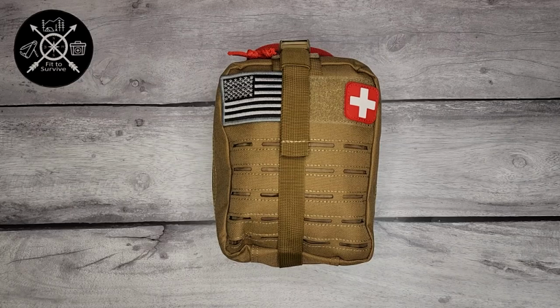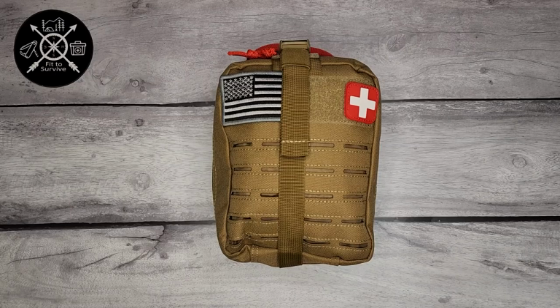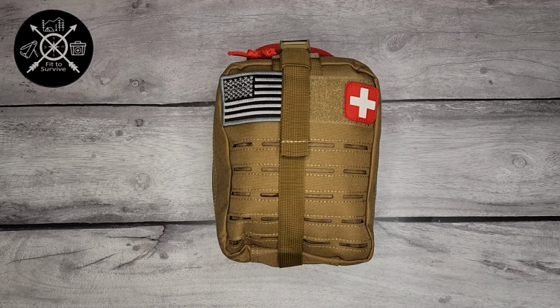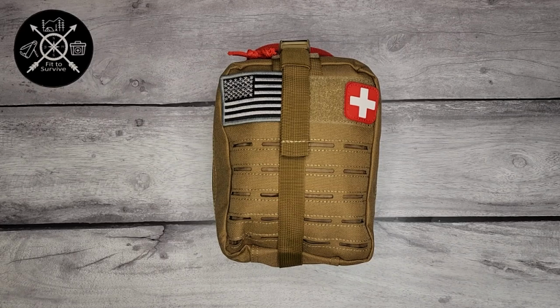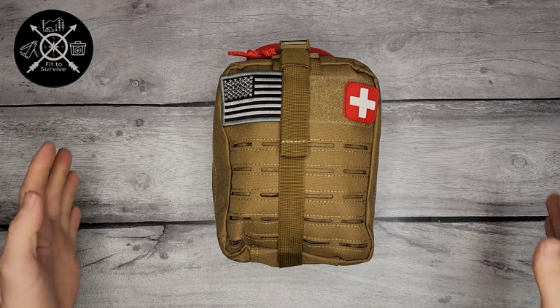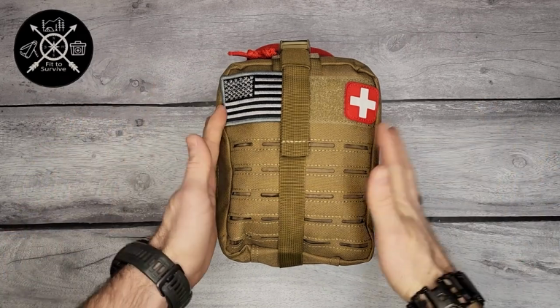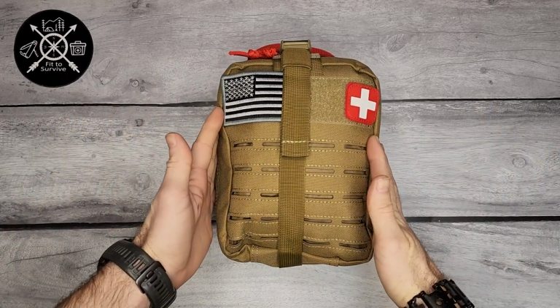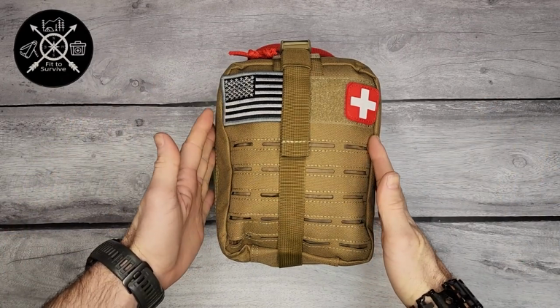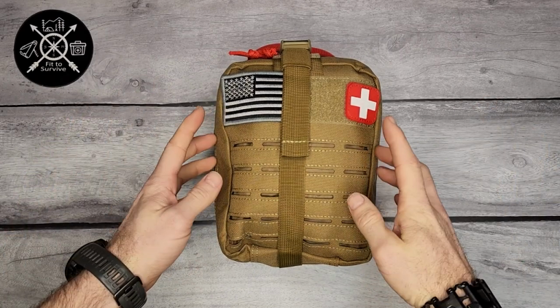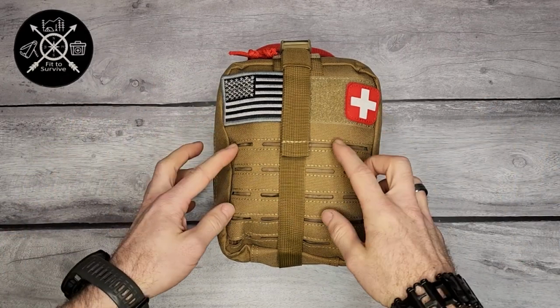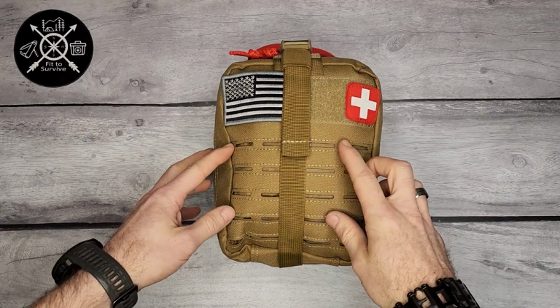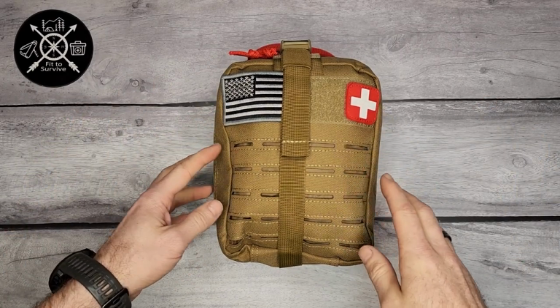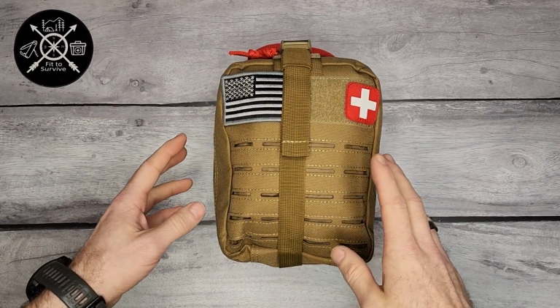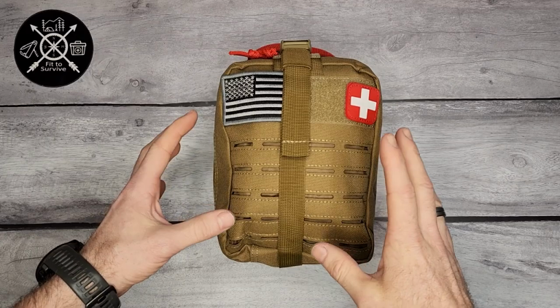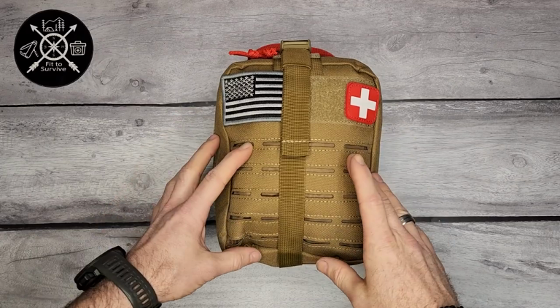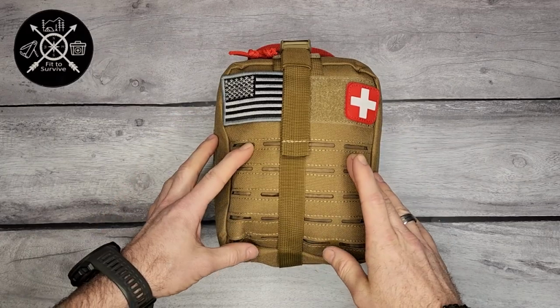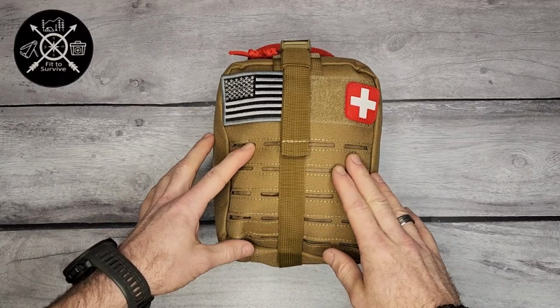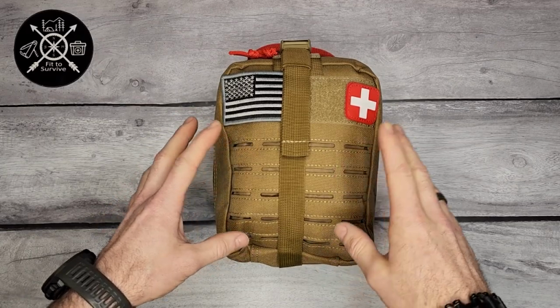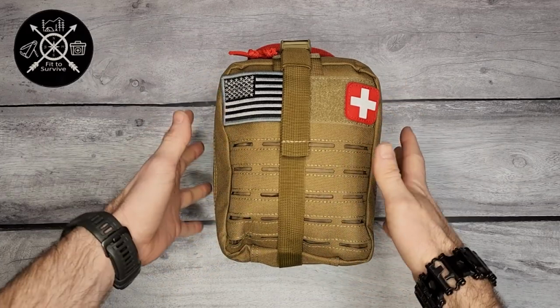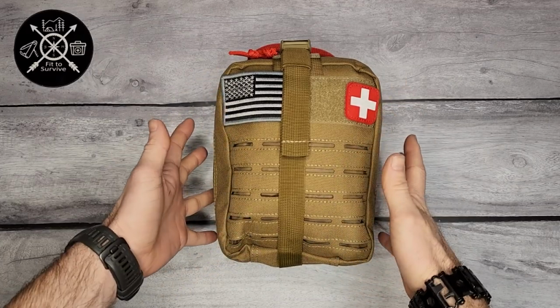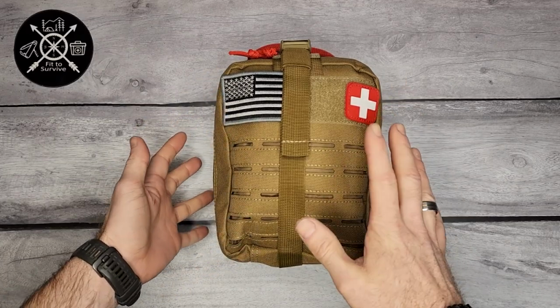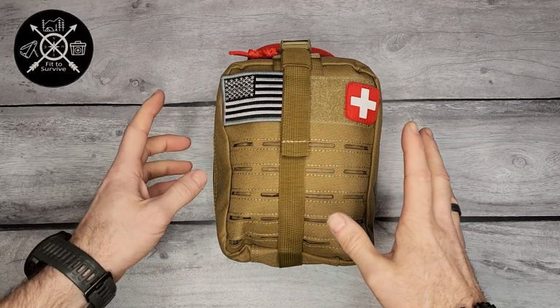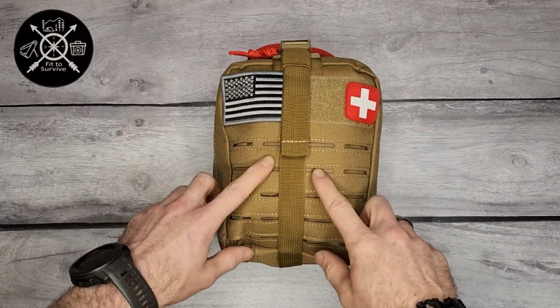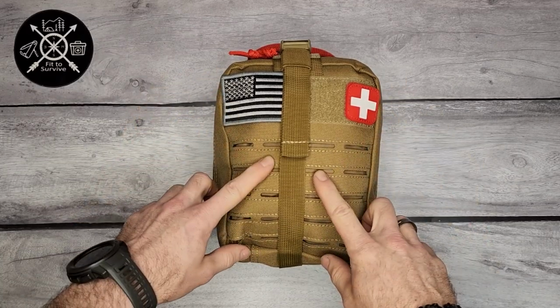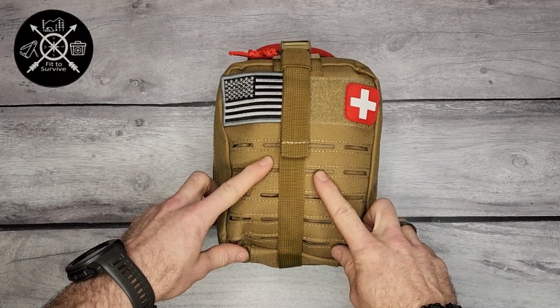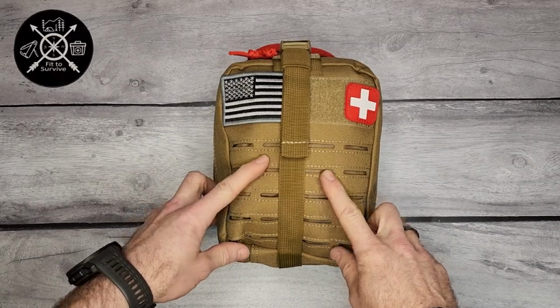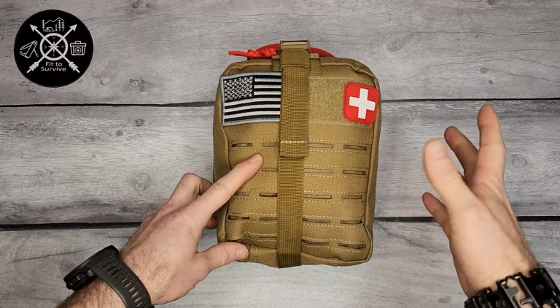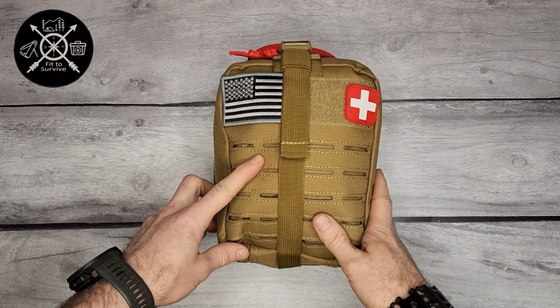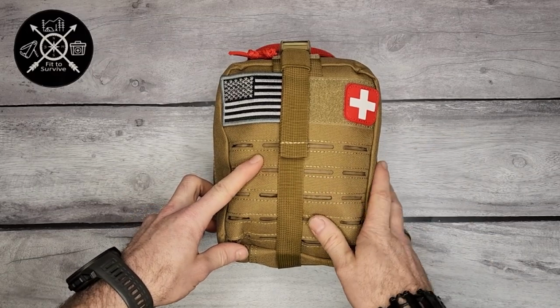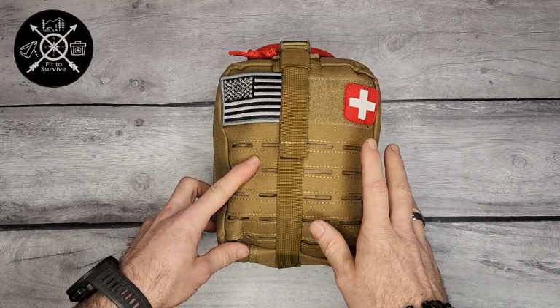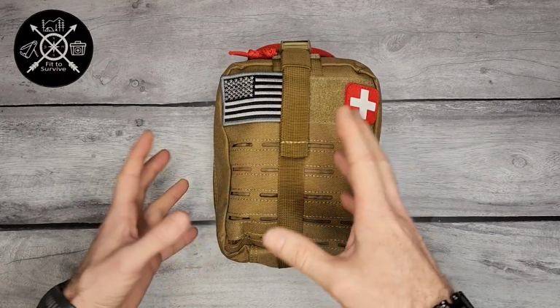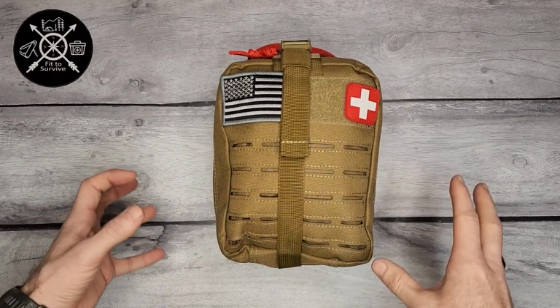Hey, welcome back to the Fit to Survive channel. What we have here today is a trauma kit from Everlit Survival. This is a ready-made trauma kit from them — I did not pack this — but we're going to go through and tell you a bit about it, show you what's inside, and then we'll go from there.